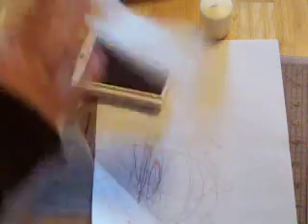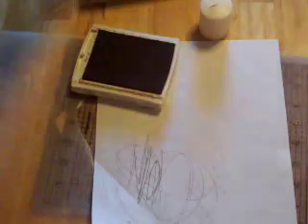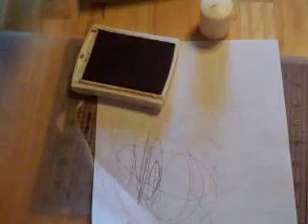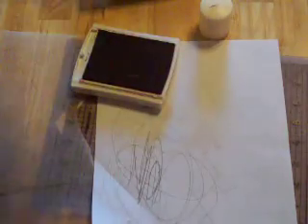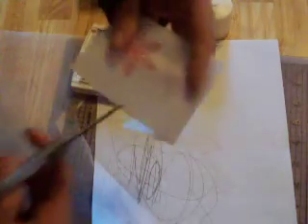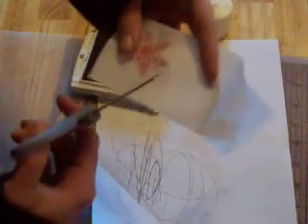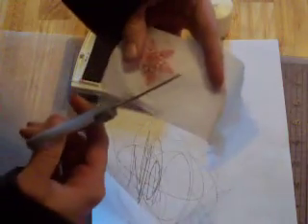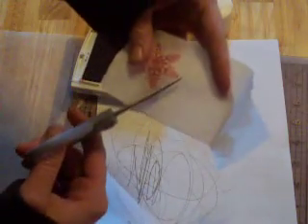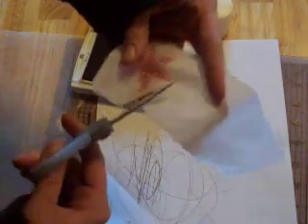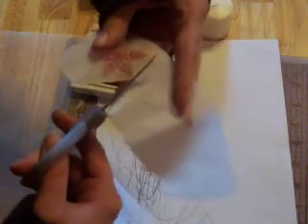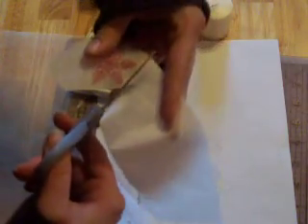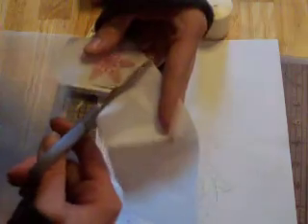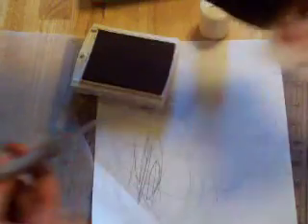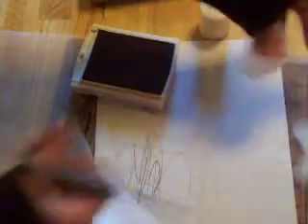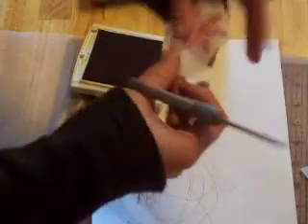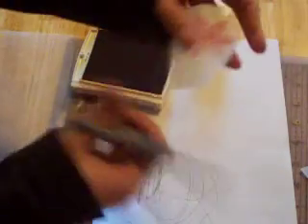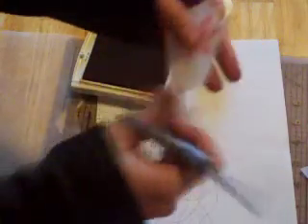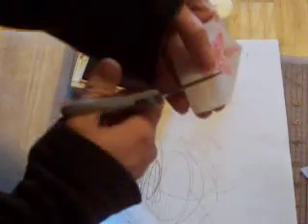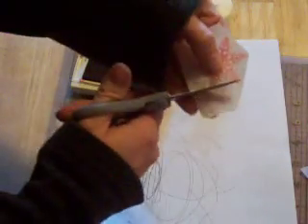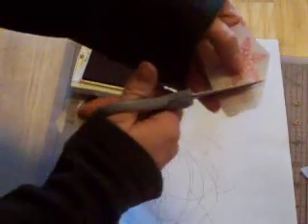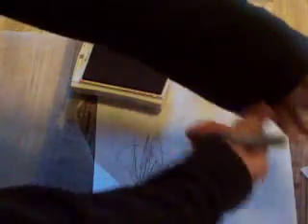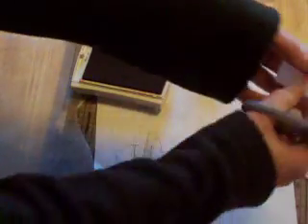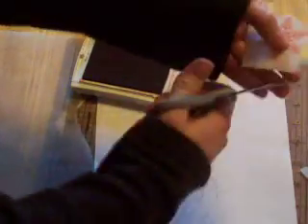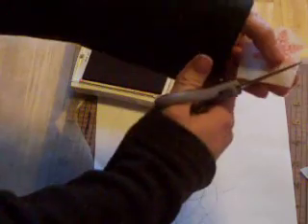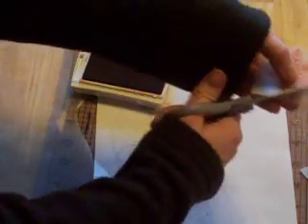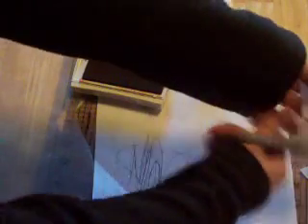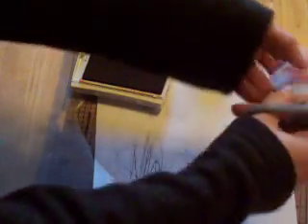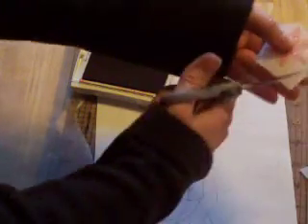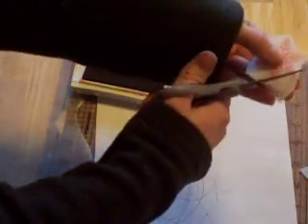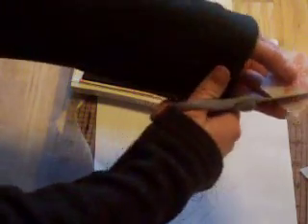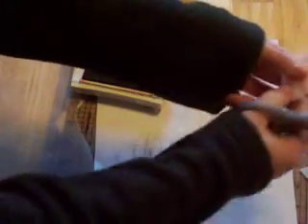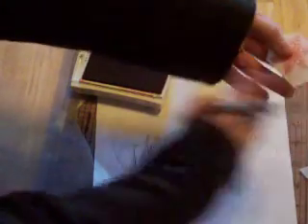You're going to want to go ahead and cut around this image fairly closely. You don't want to go too close and cut into your image, but you don't want to have a lot of excess. I'm going to get that cut up.